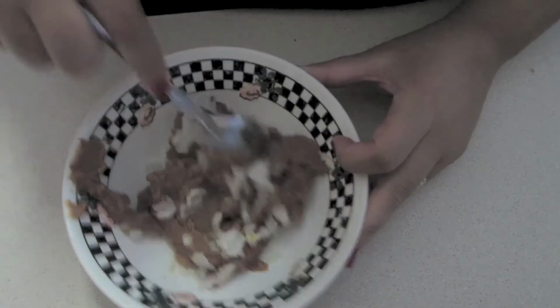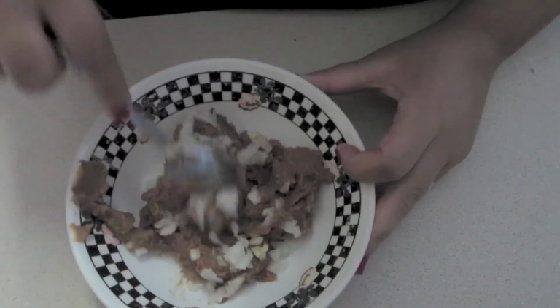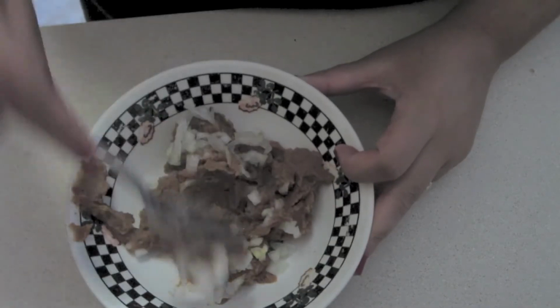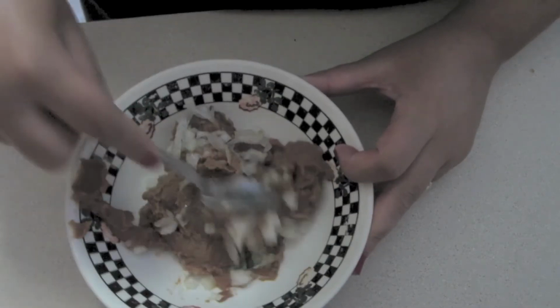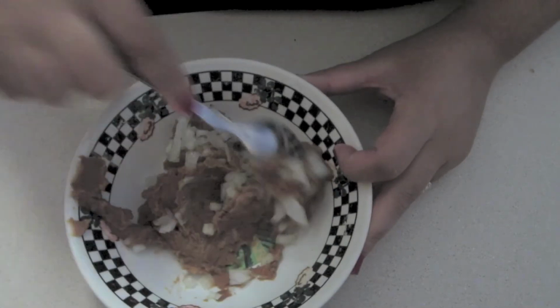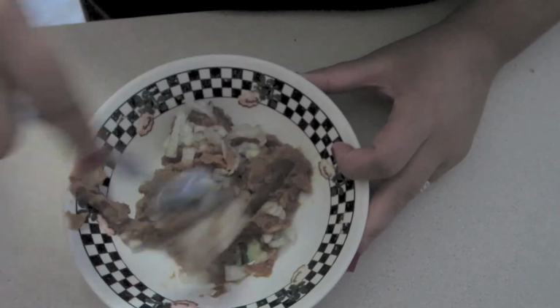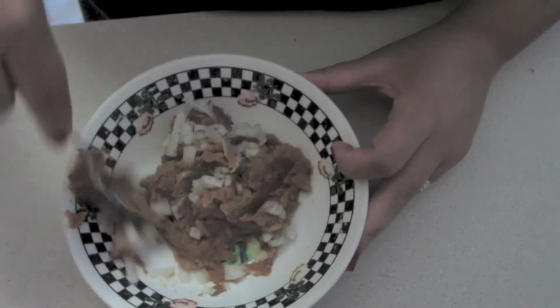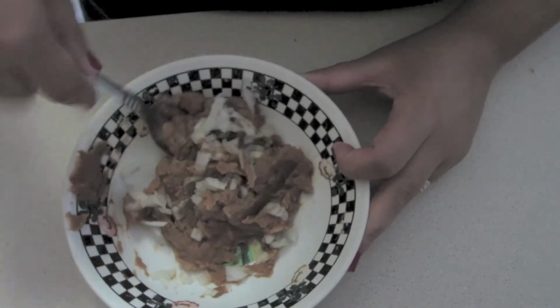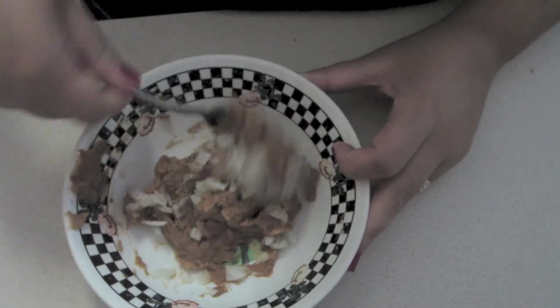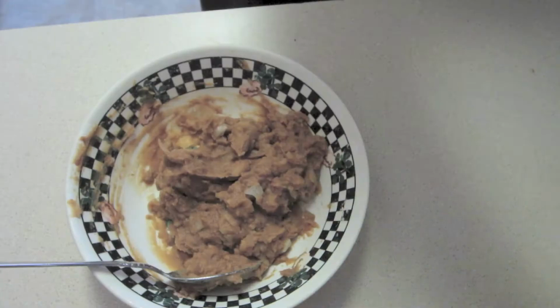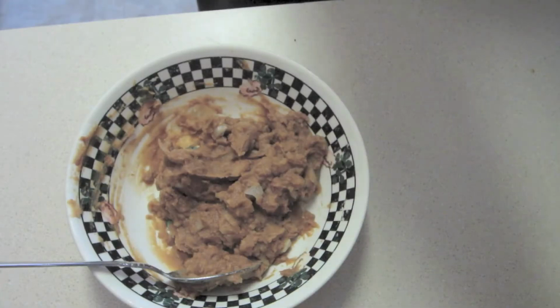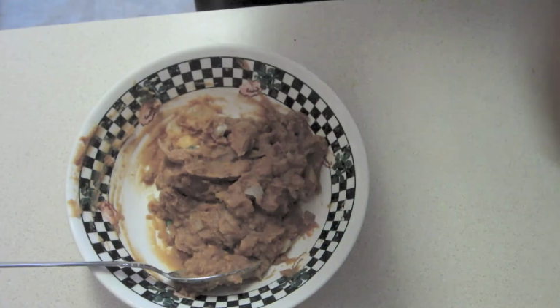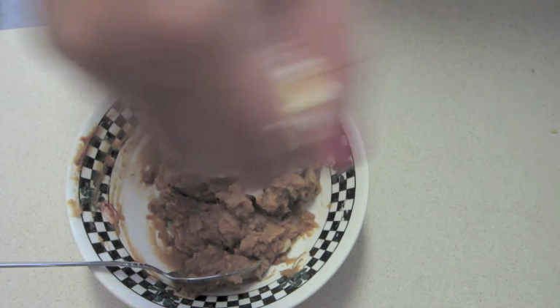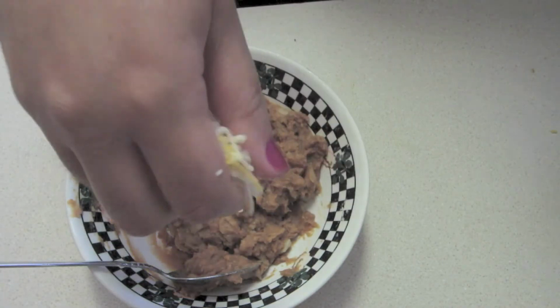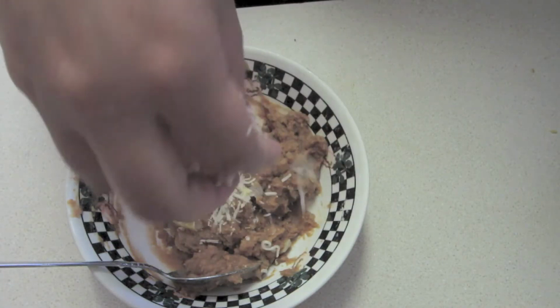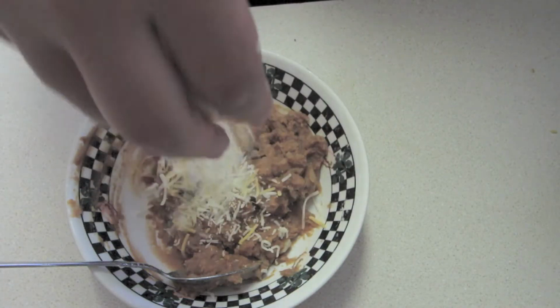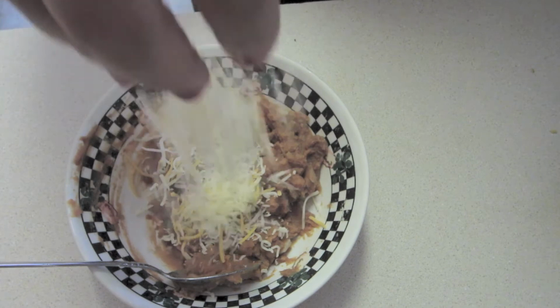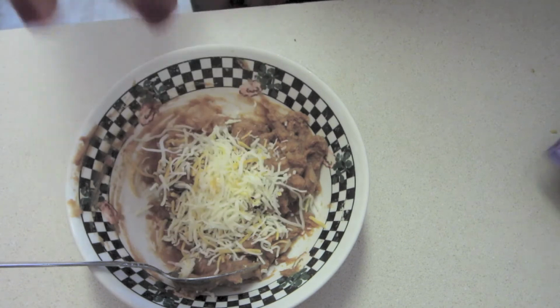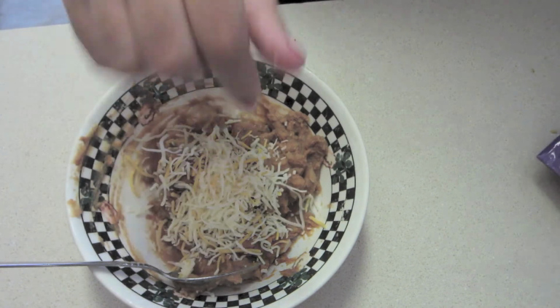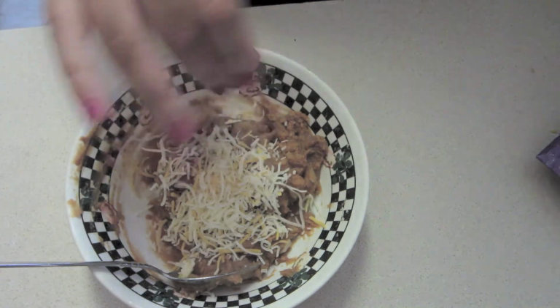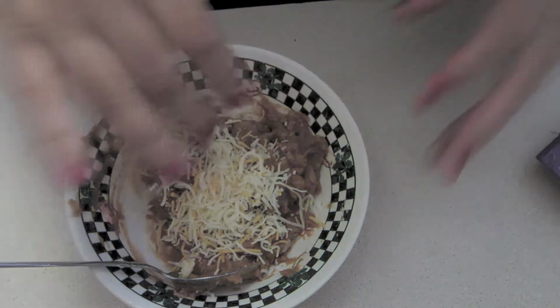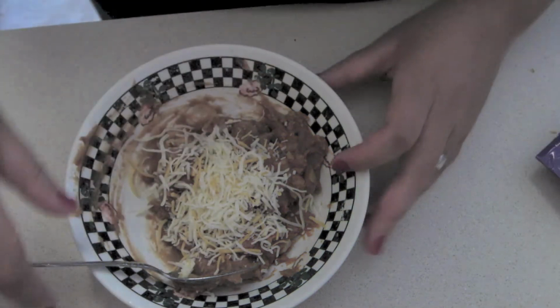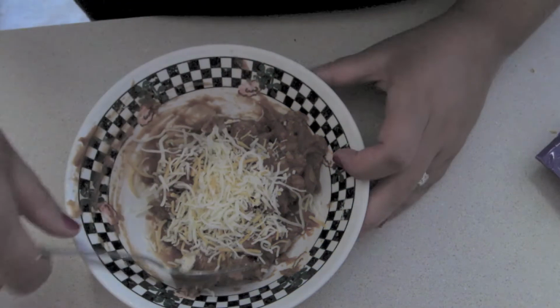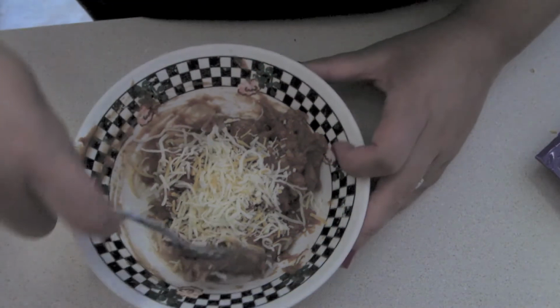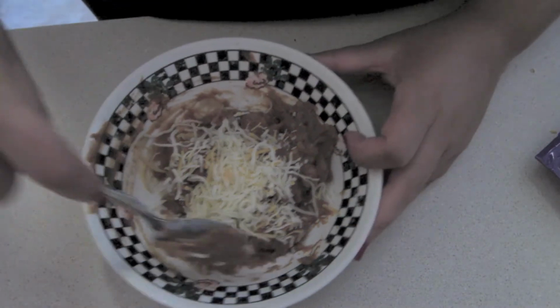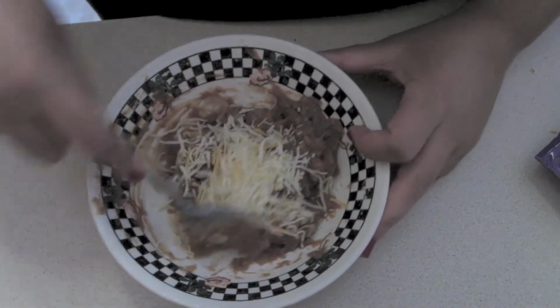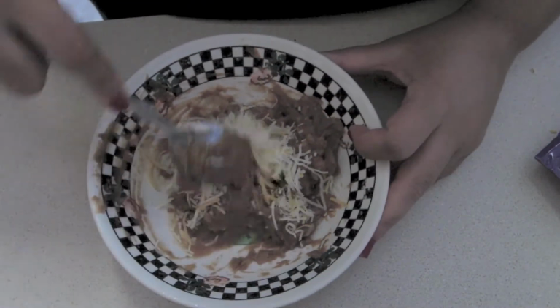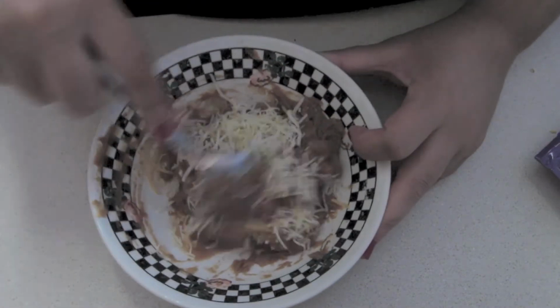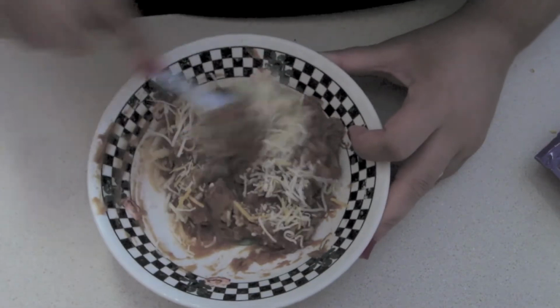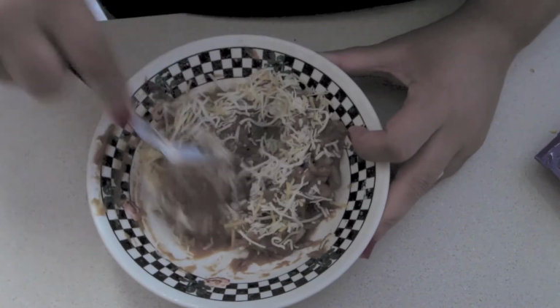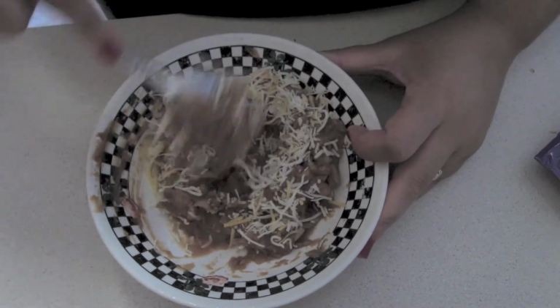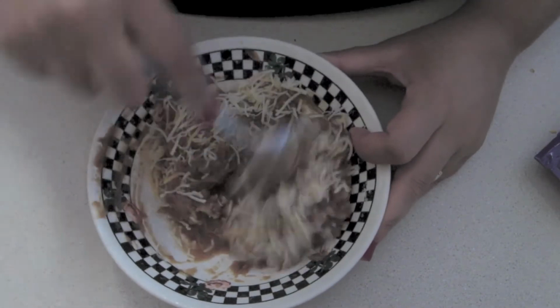Next, you're going to mix it up a little bit. Then you're going to add your cheese. You can put as much or as little as you want. I don't like a whole lot — lactose intolerance.